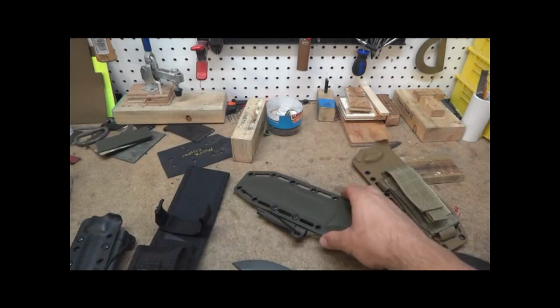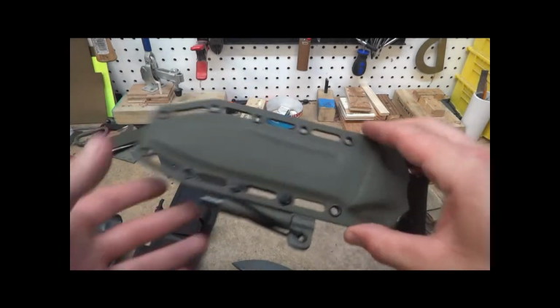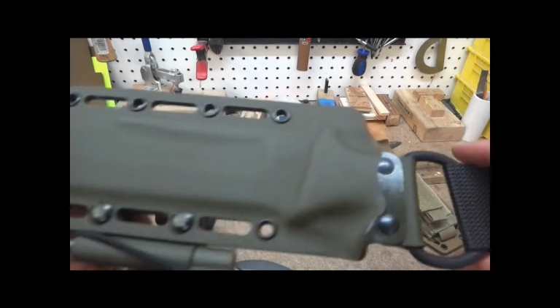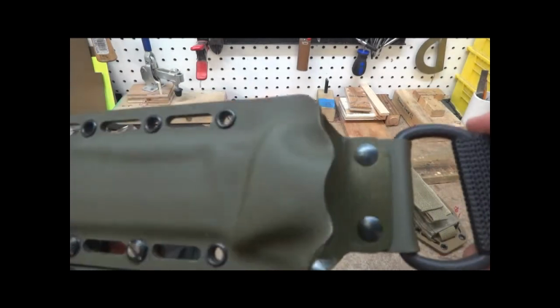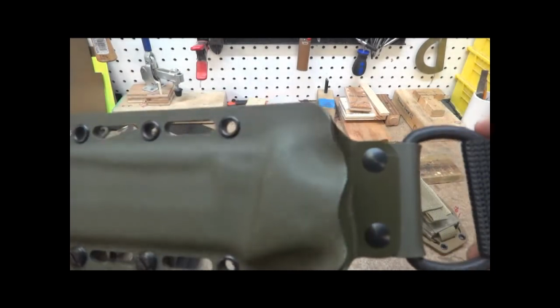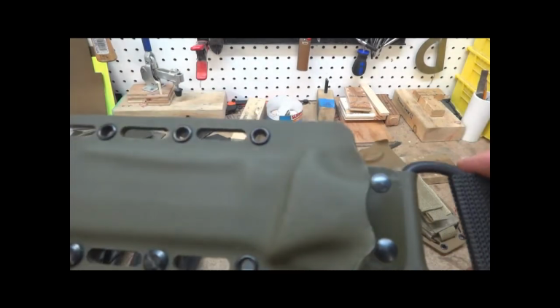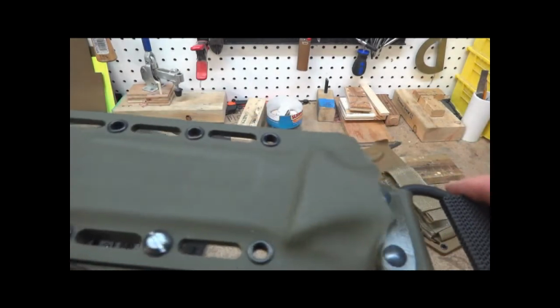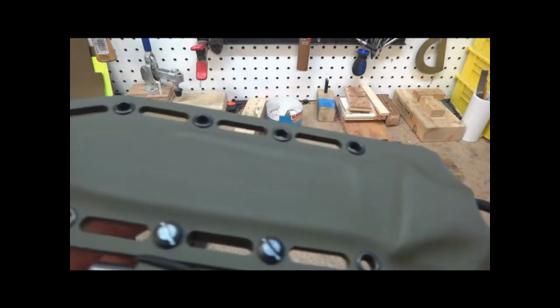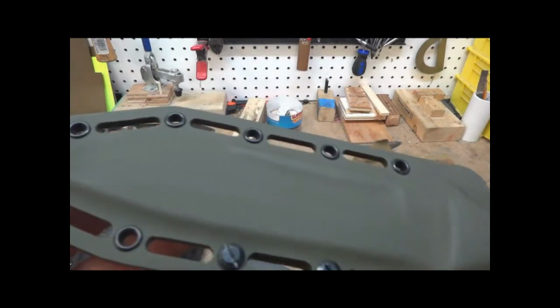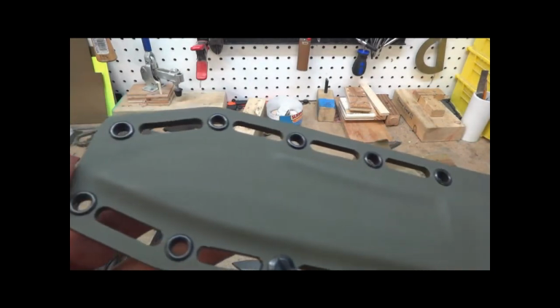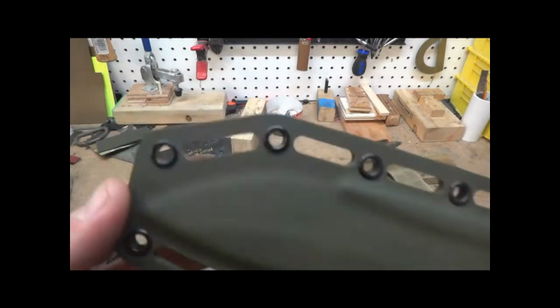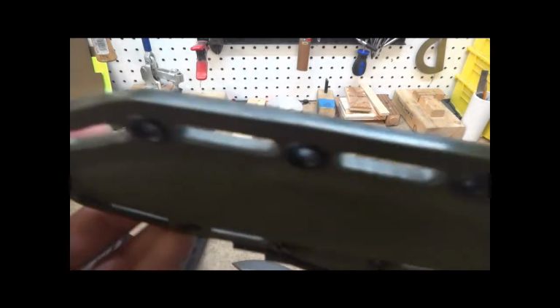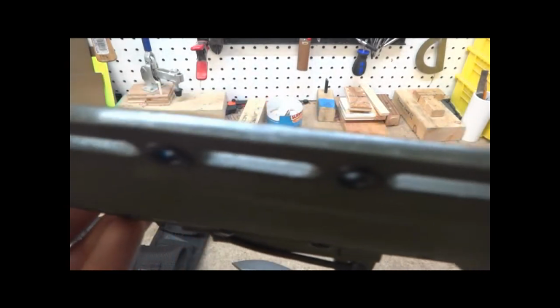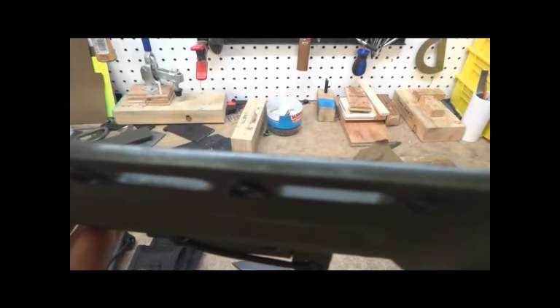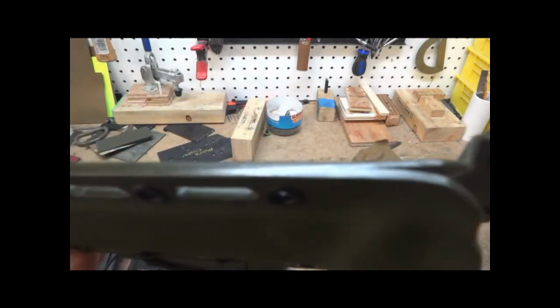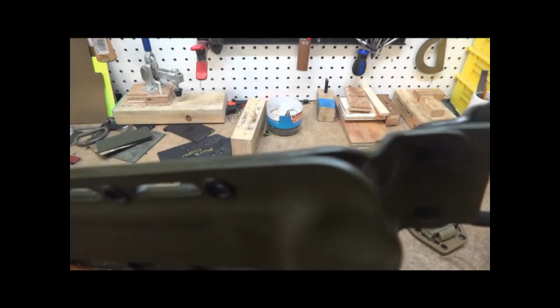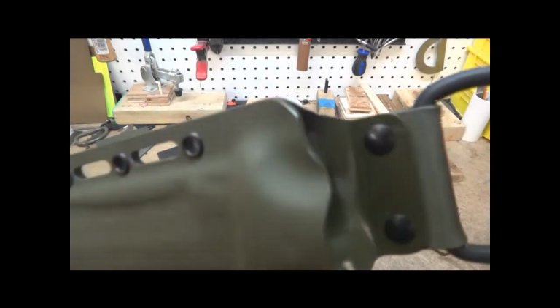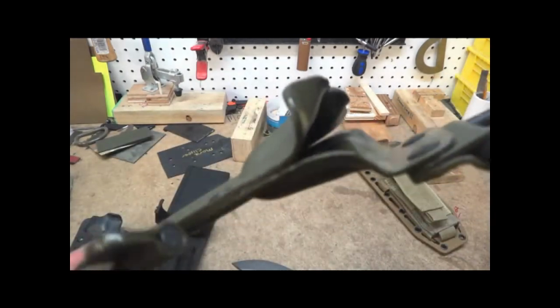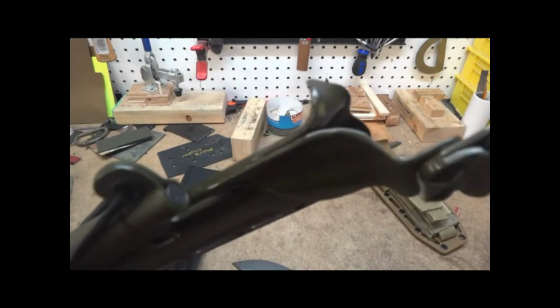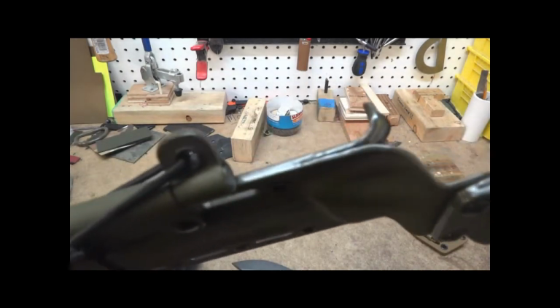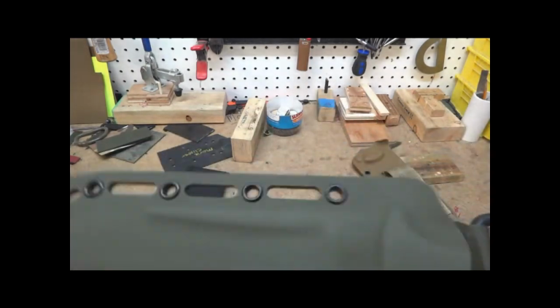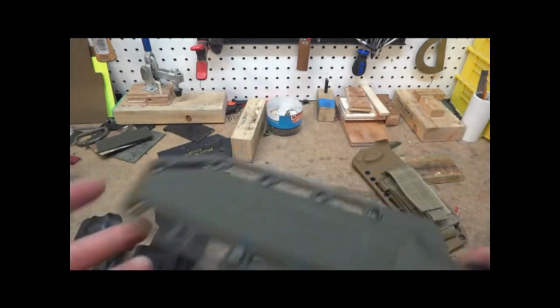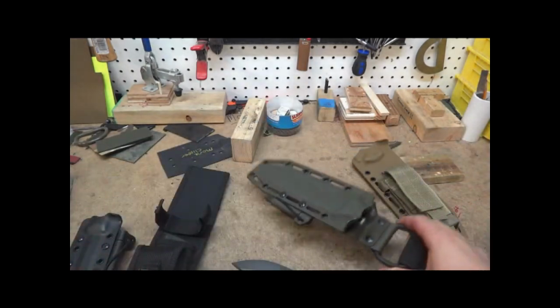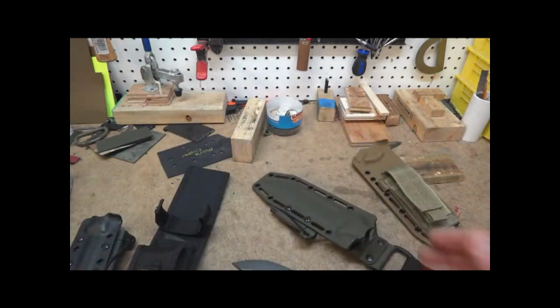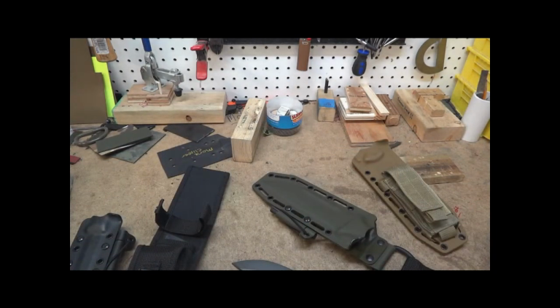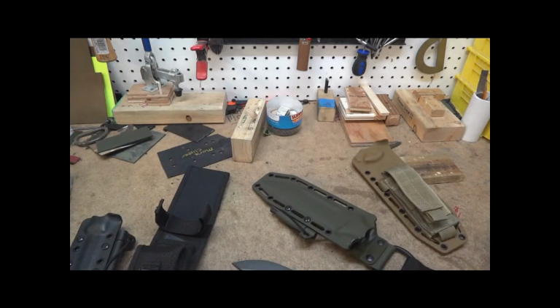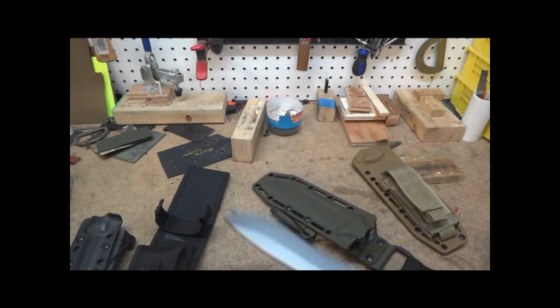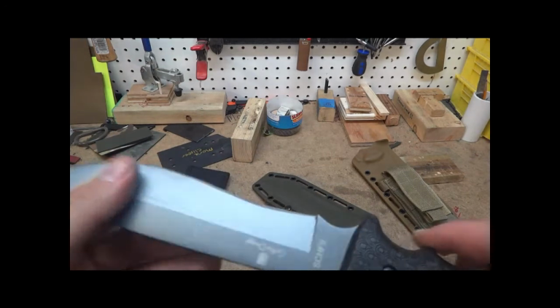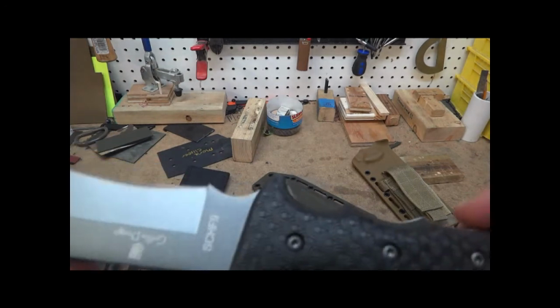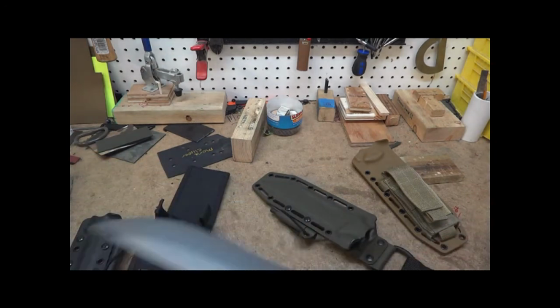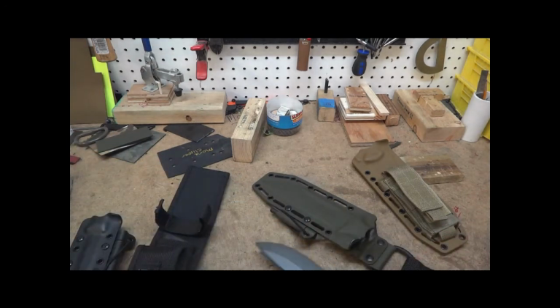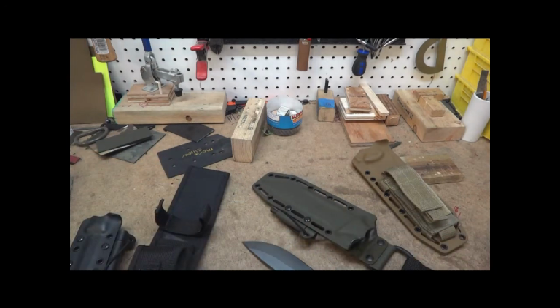And of course a Kydex sheath for it. Alright guys, just a quick video here. Thanks for watching.